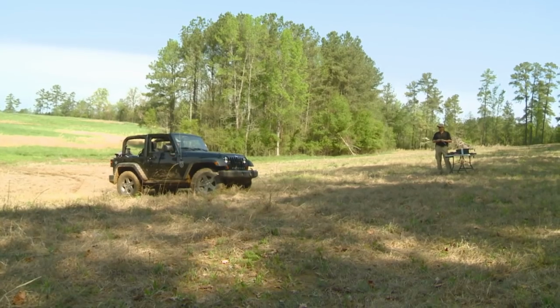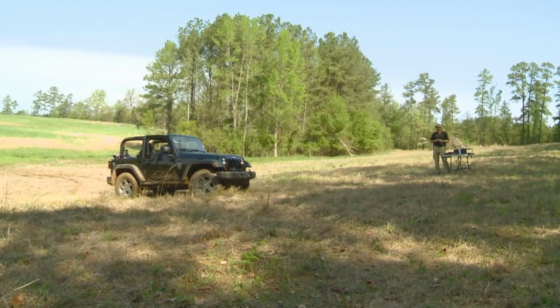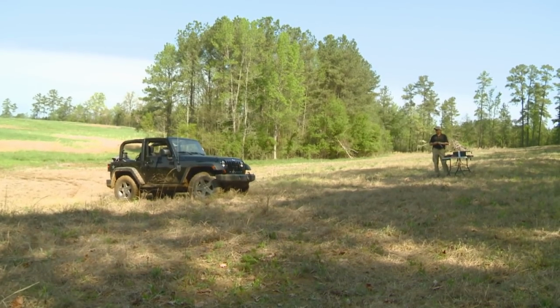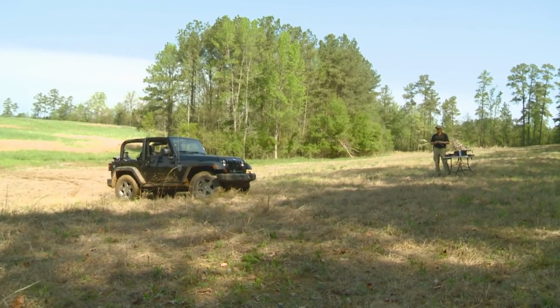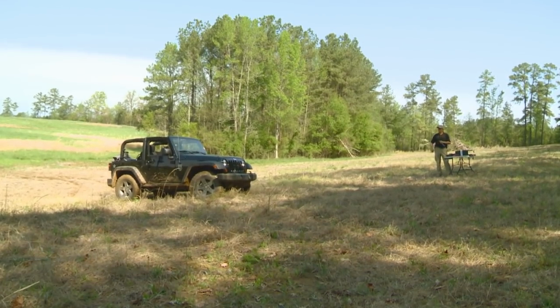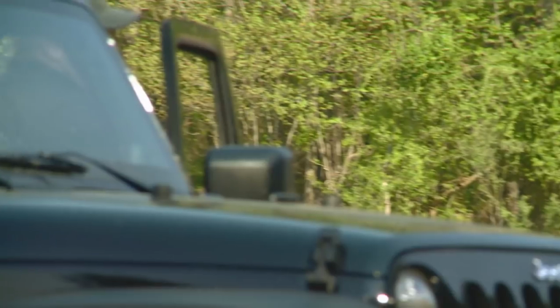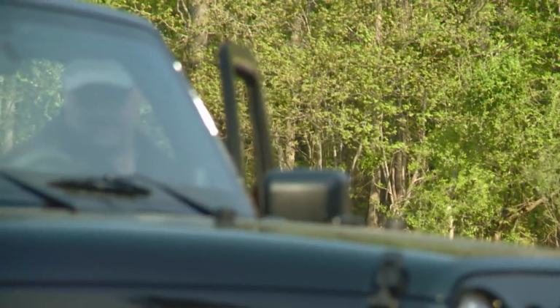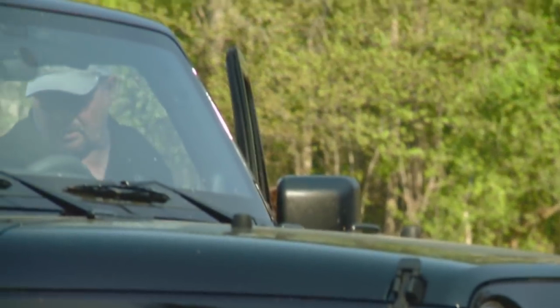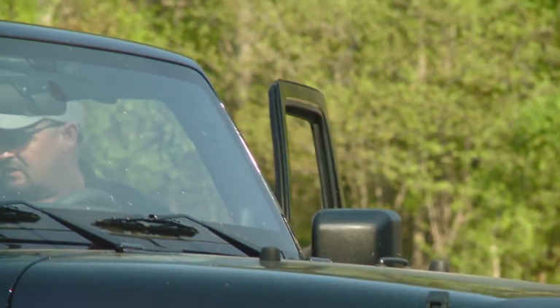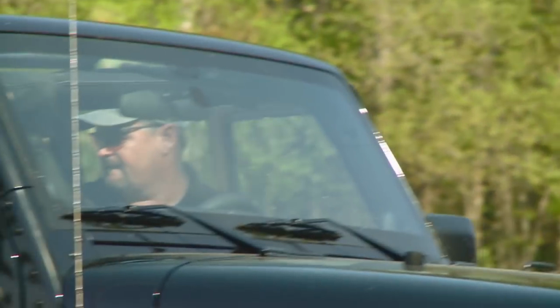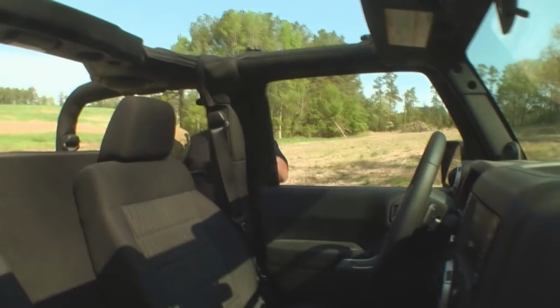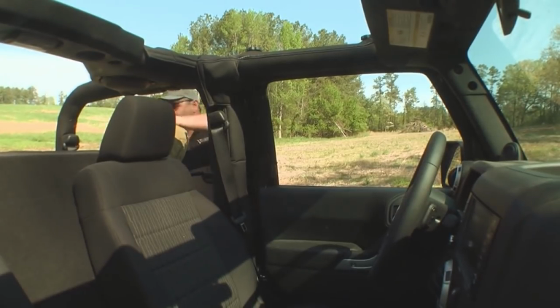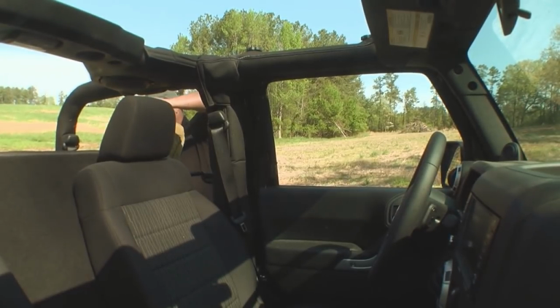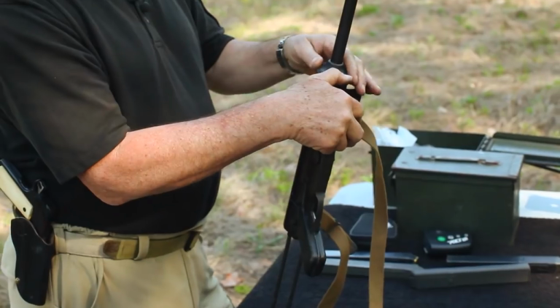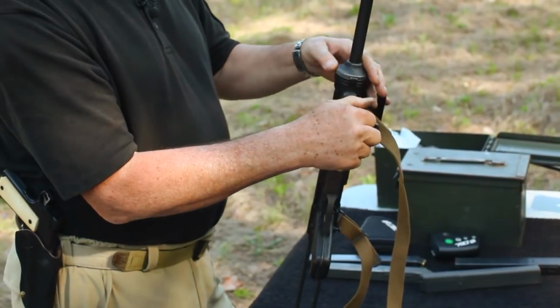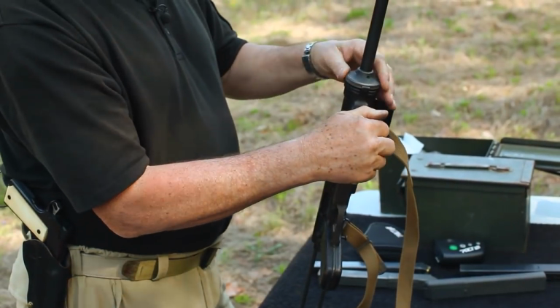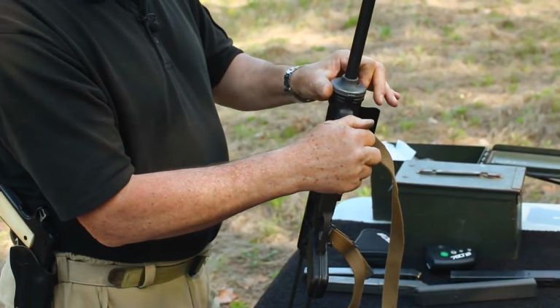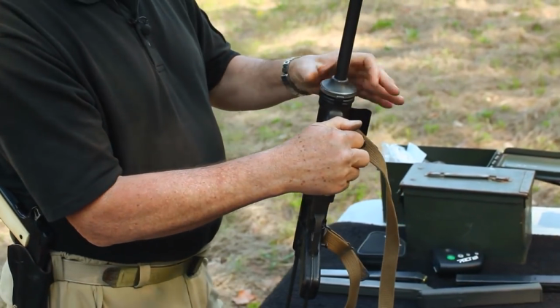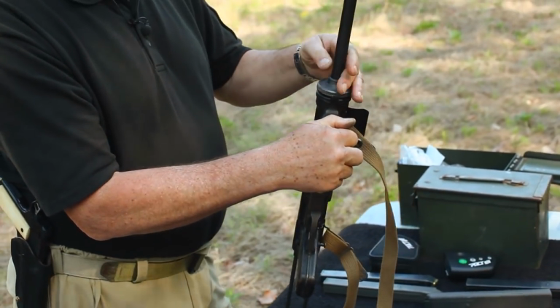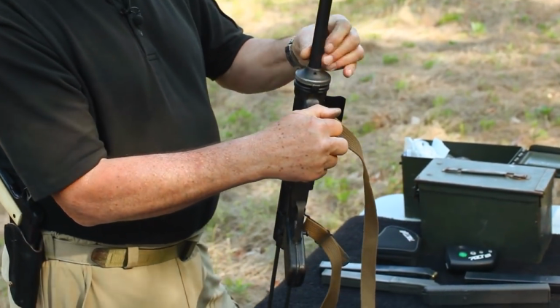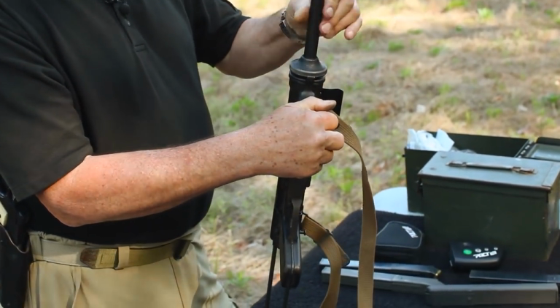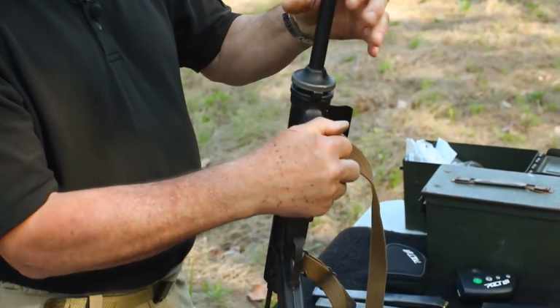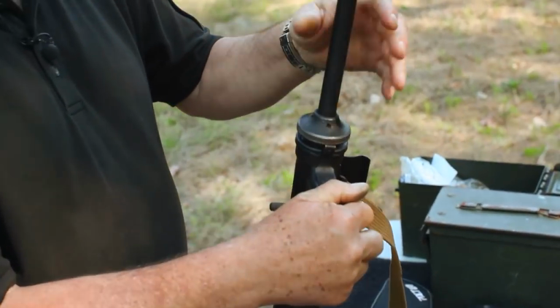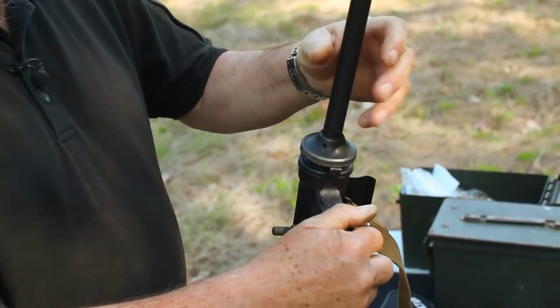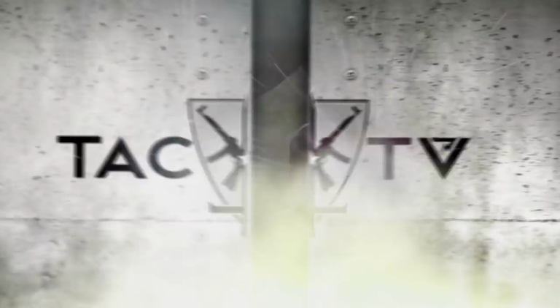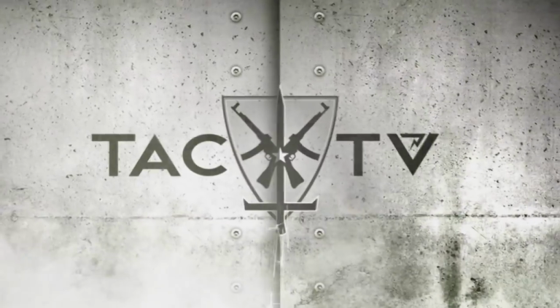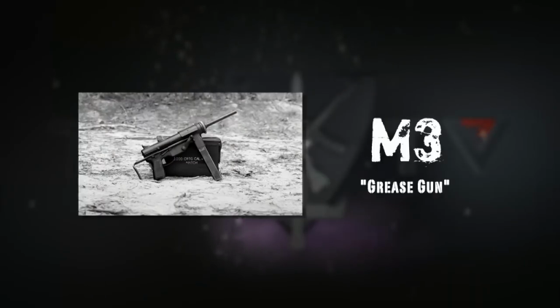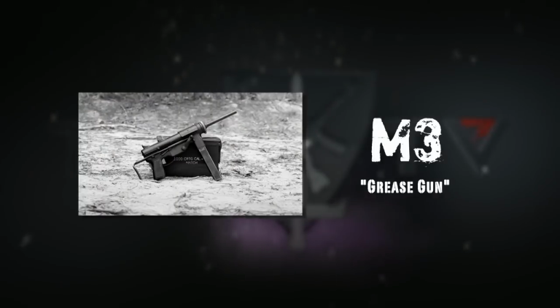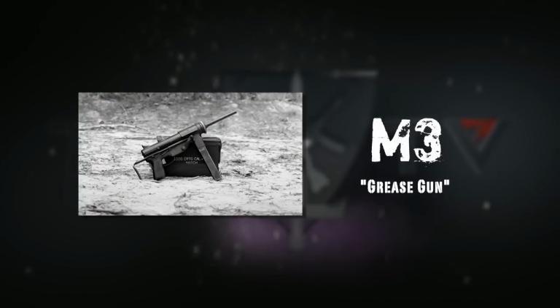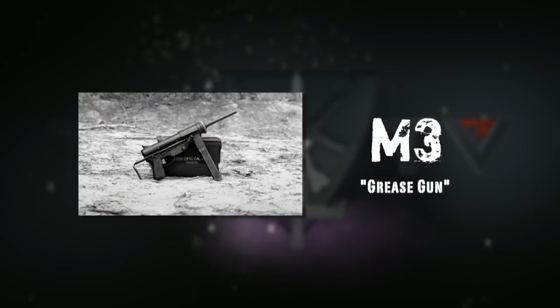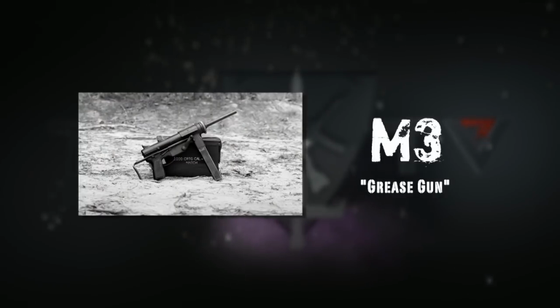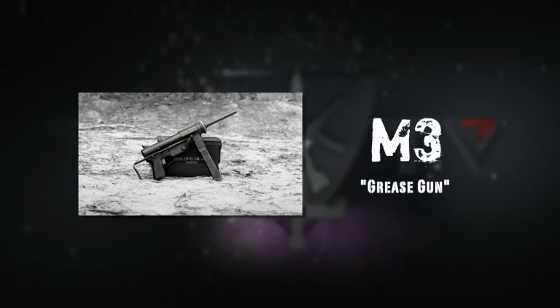Hey brother, how's it going? A little bit of blasting here — good to see you. I see you got the grease gun out. Yeah, a little piece of history here today, Larry. The M3 submachine gun is commonly referred to as the grease gun.